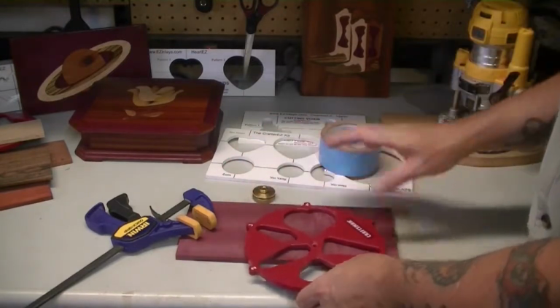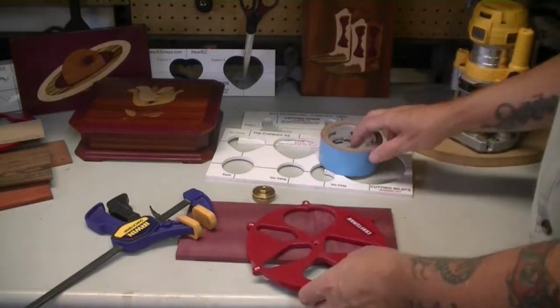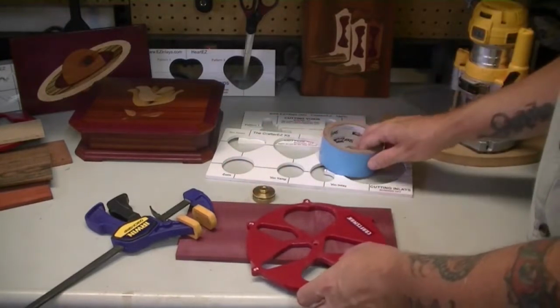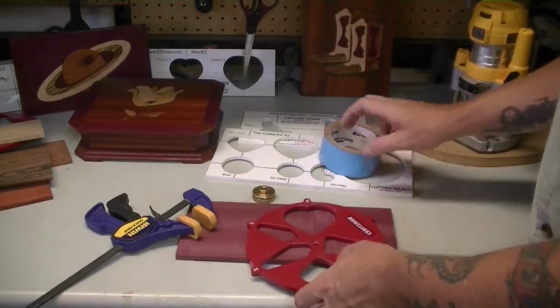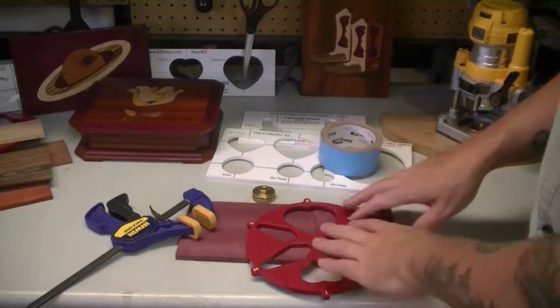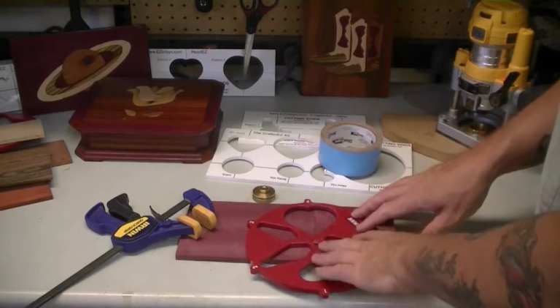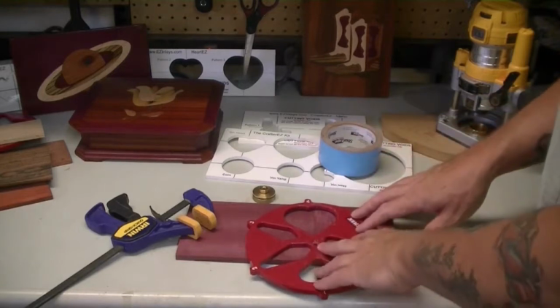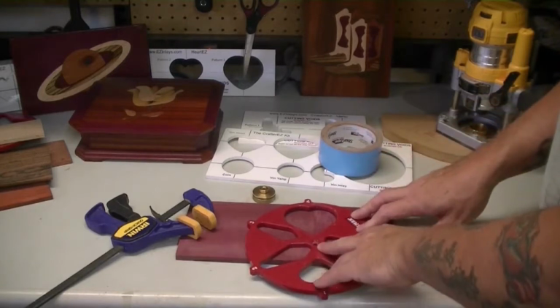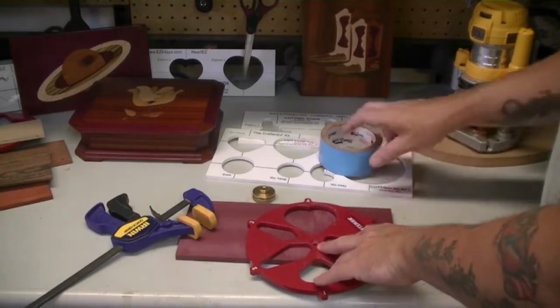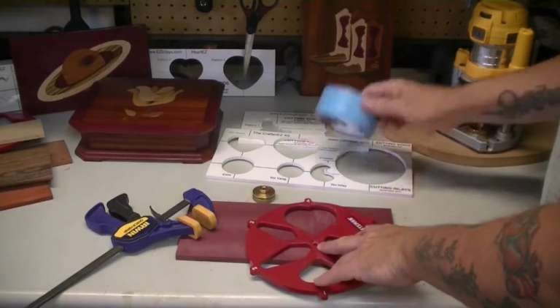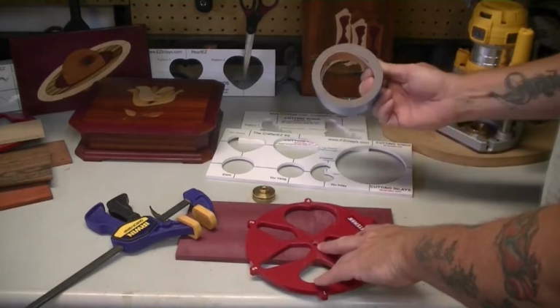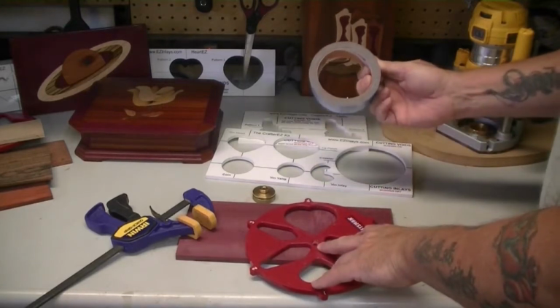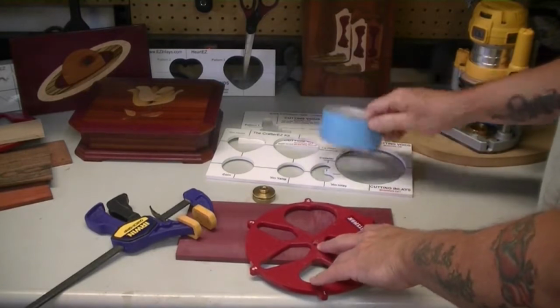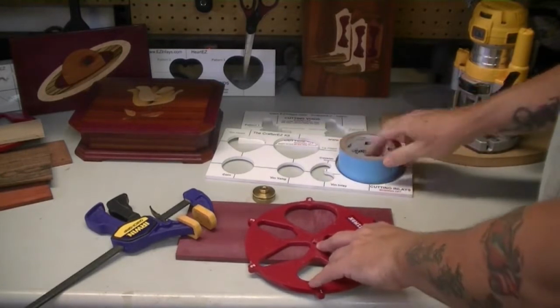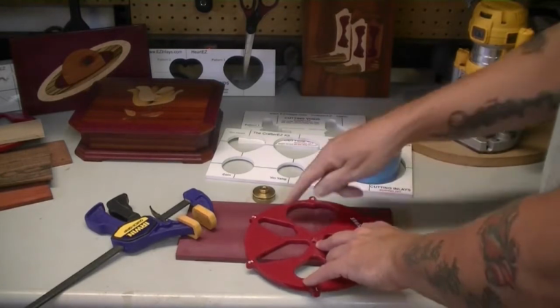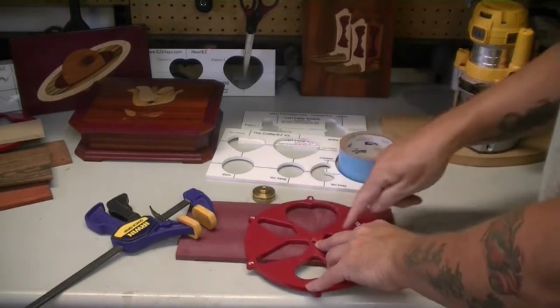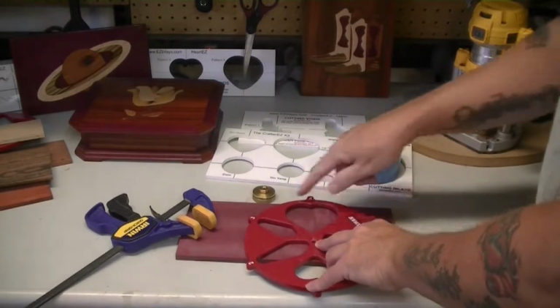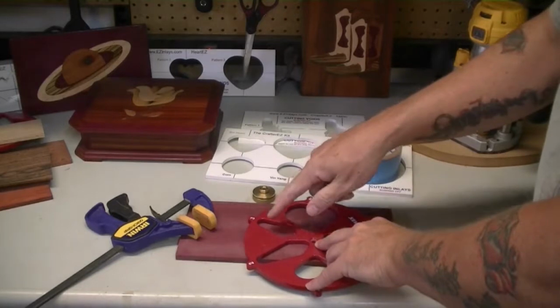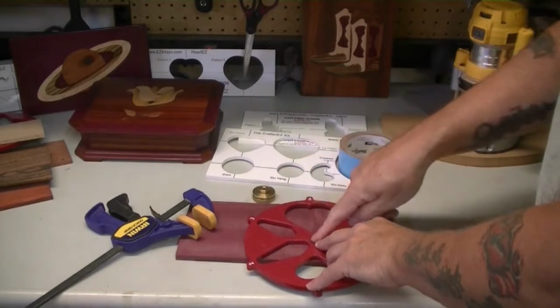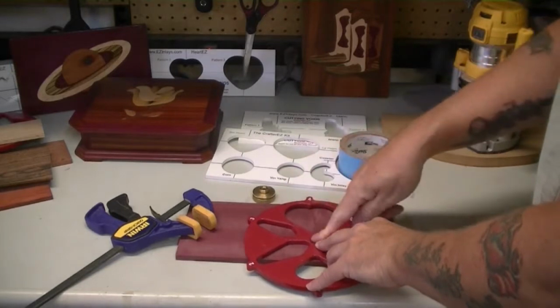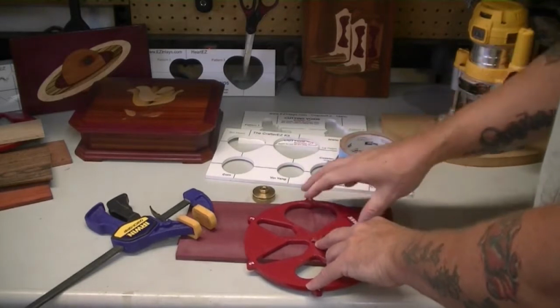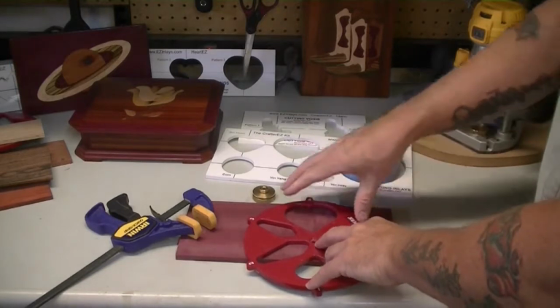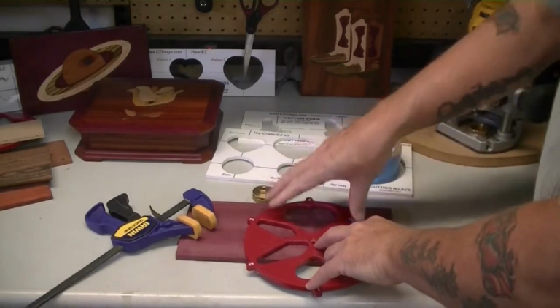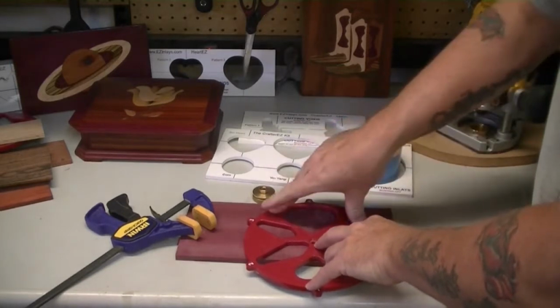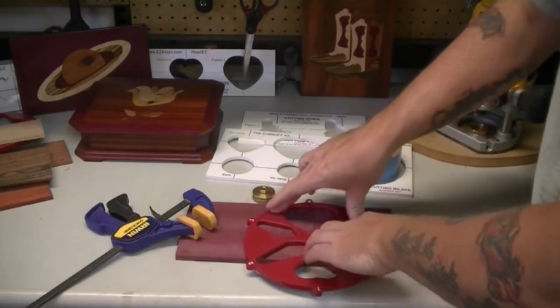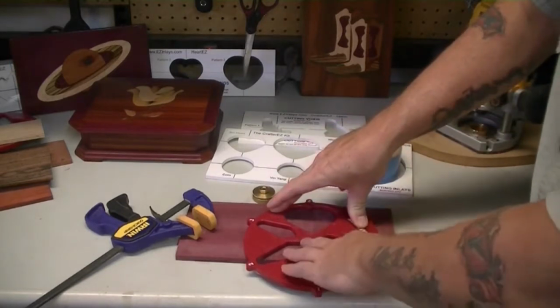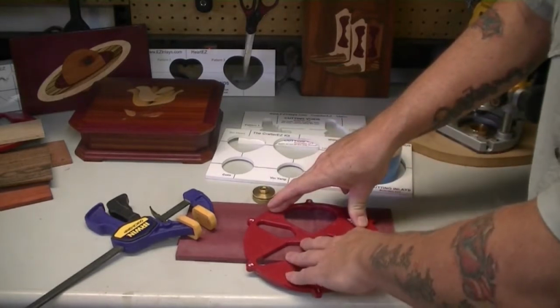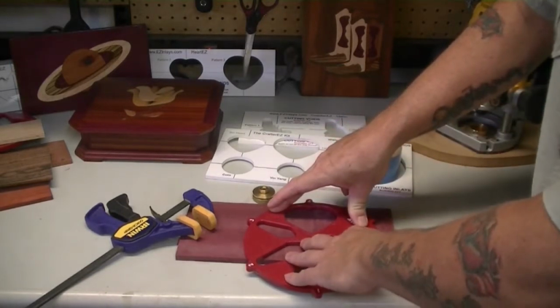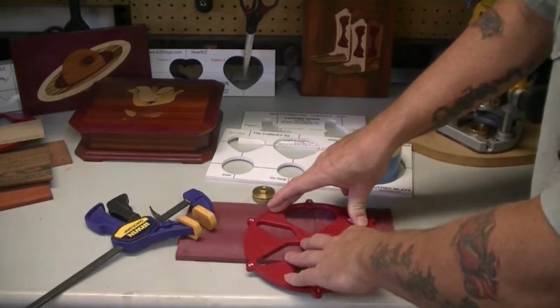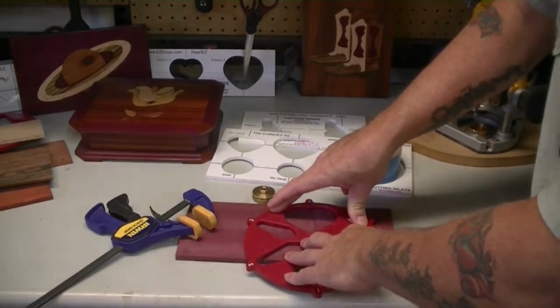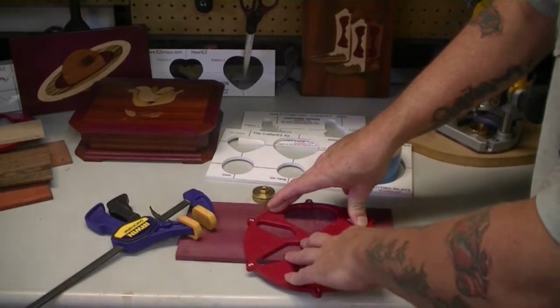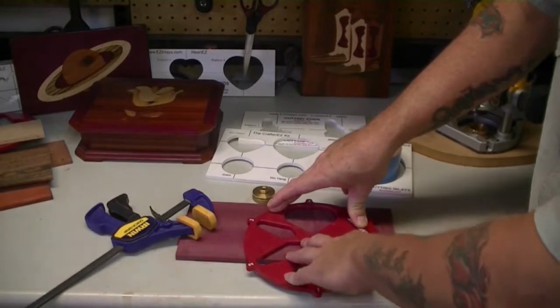What I have found to be the best method of securing the template to the workpiece is double-sided duct tape. By putting some double-sided duct tape on the back side of the template, I can put my template in place and it is securely held during the cutting process.